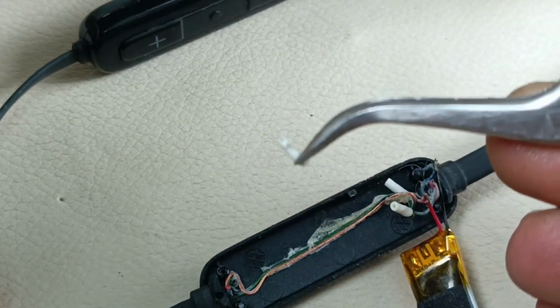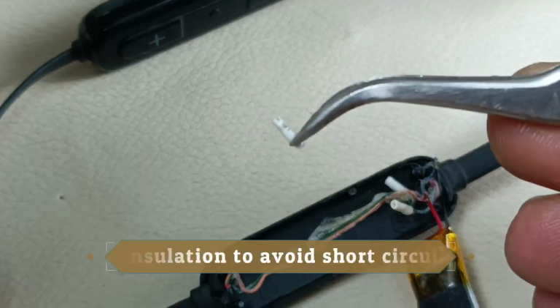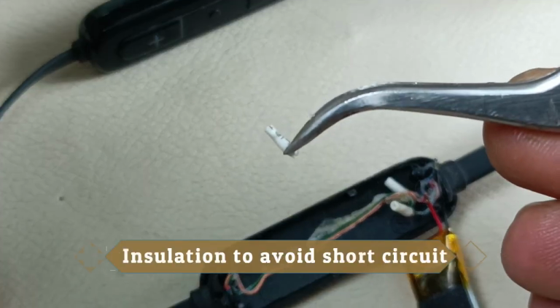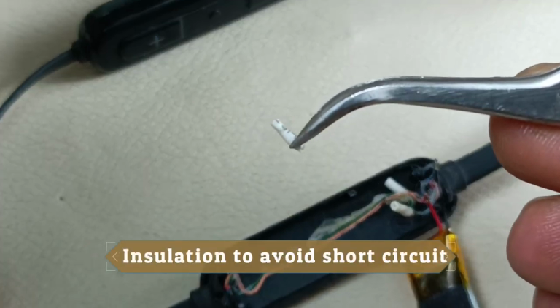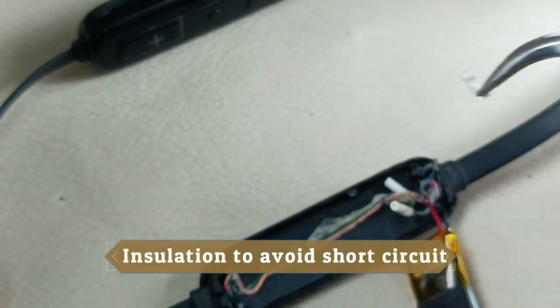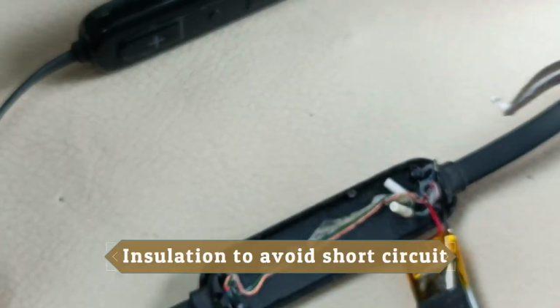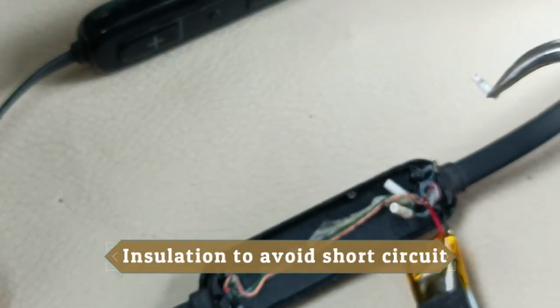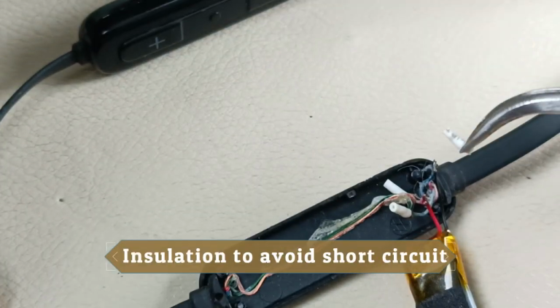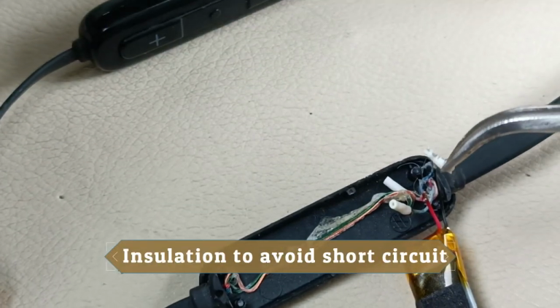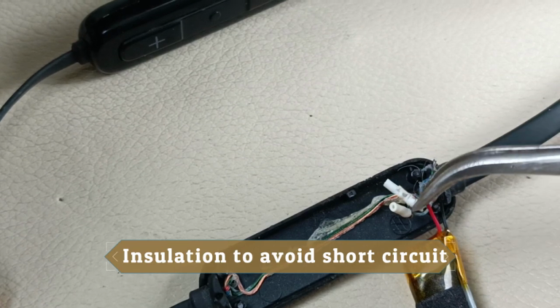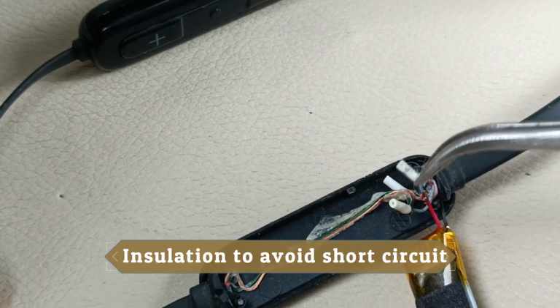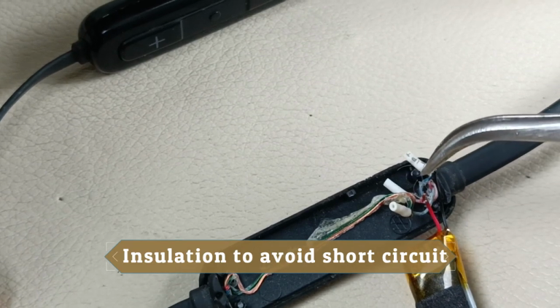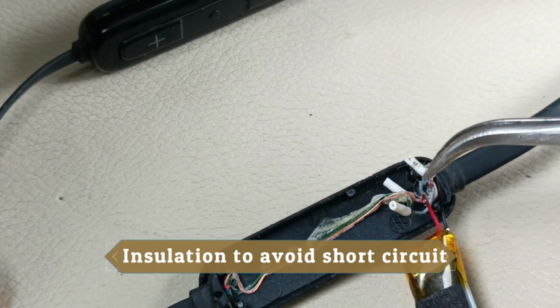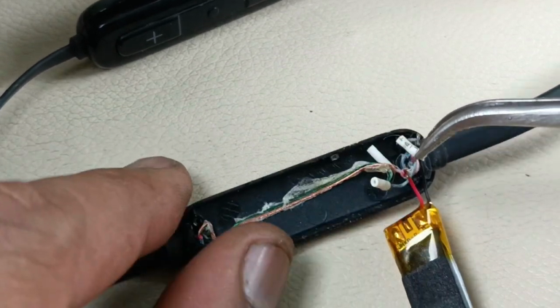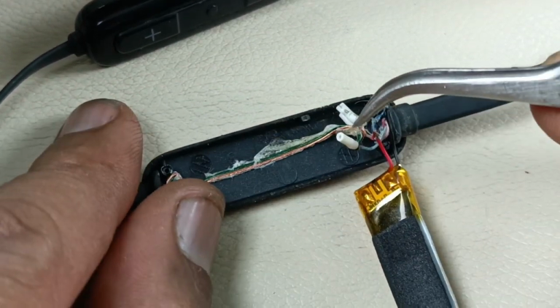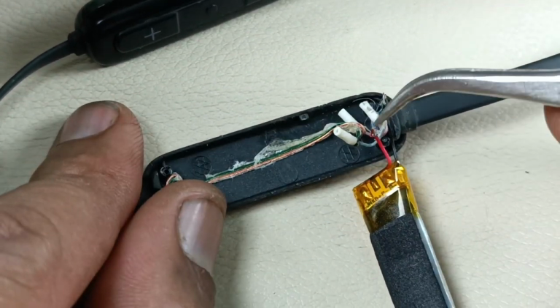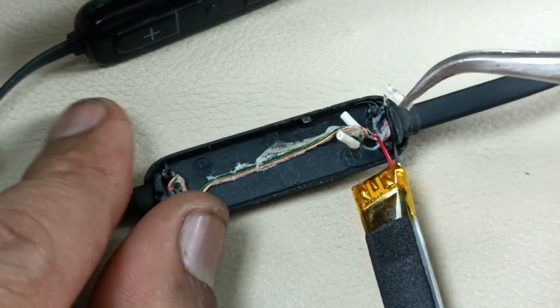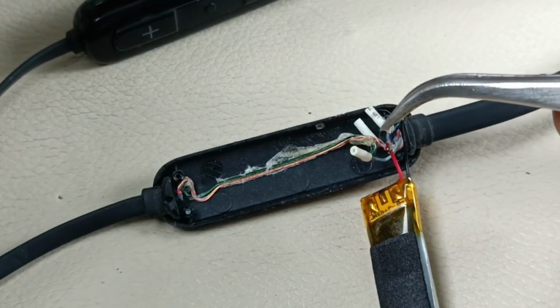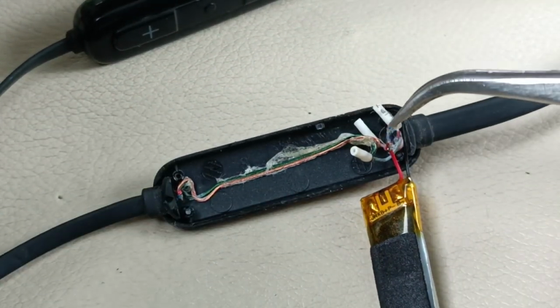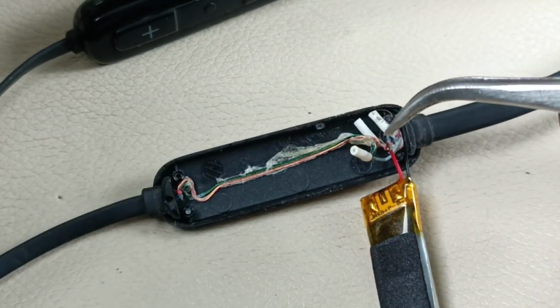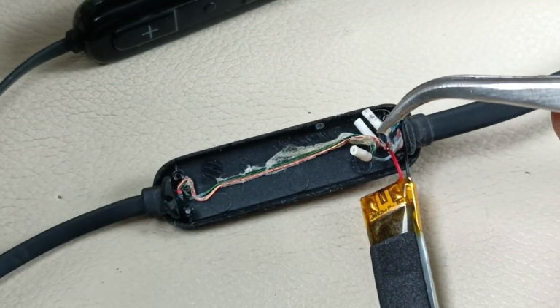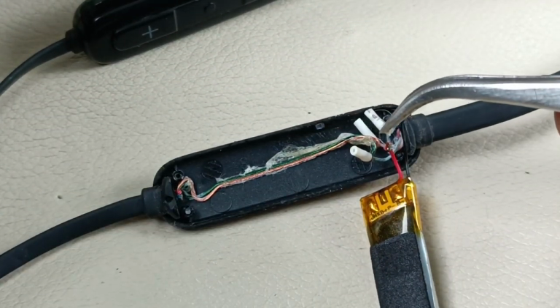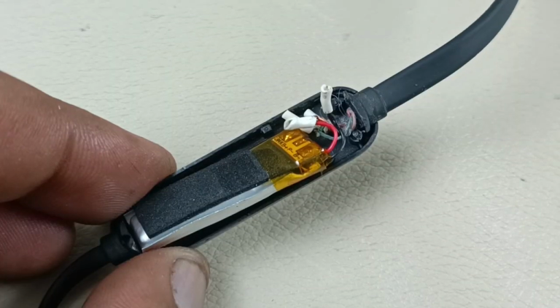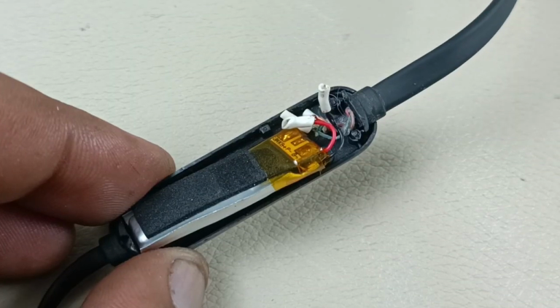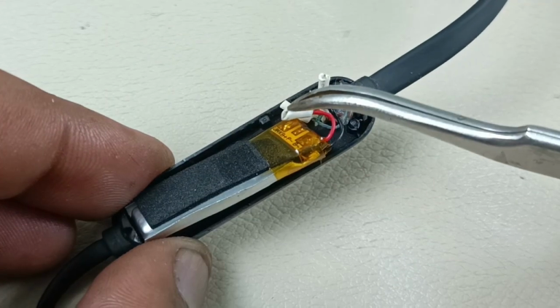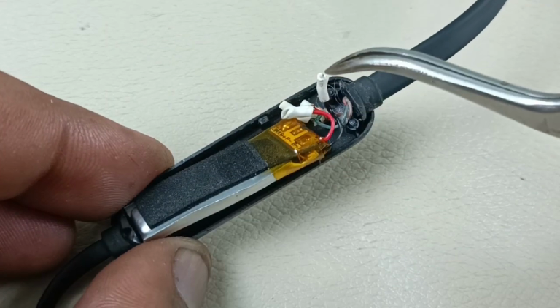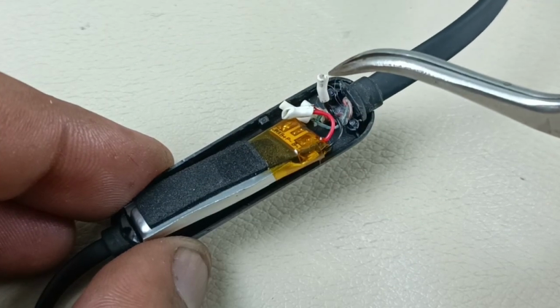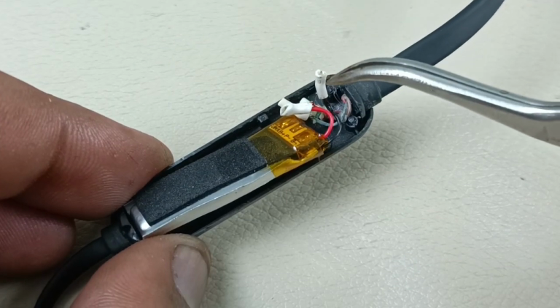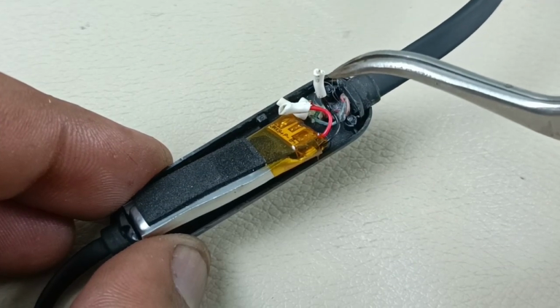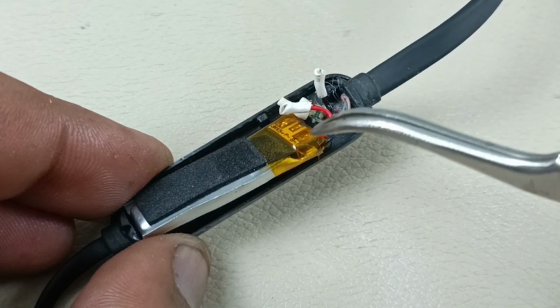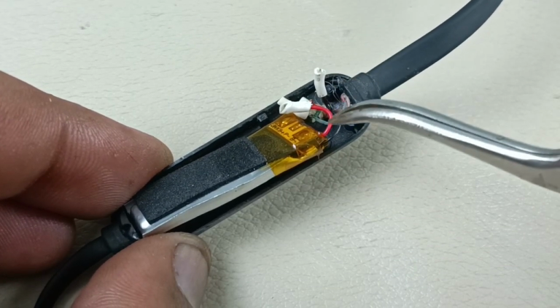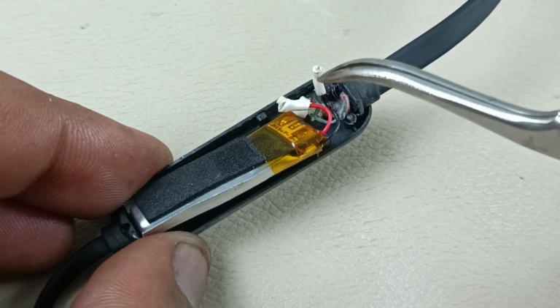Time to put this sleeve. Put this cable here. I have put this sleeve — it's a heat-shrink sleeve for the red and black wires.